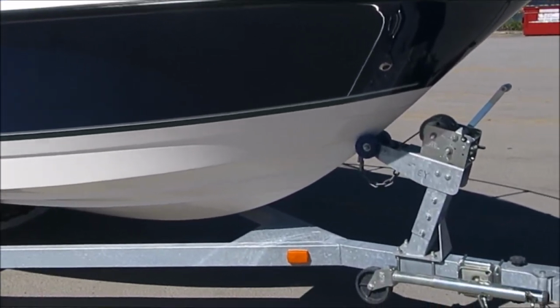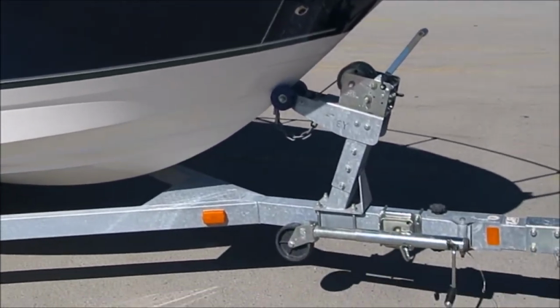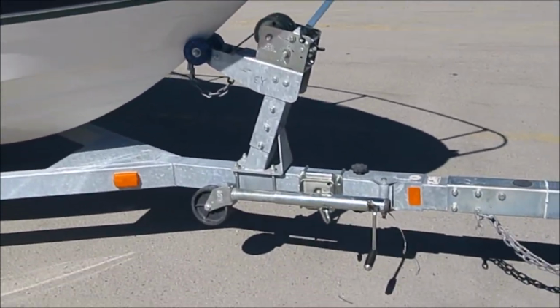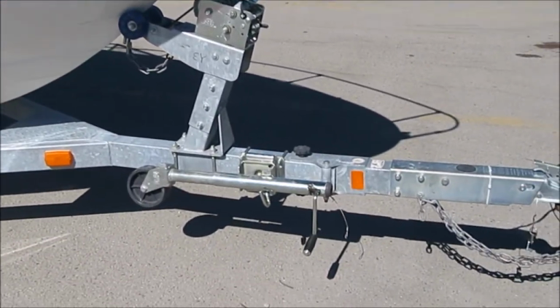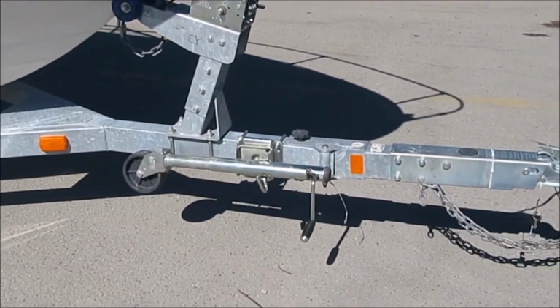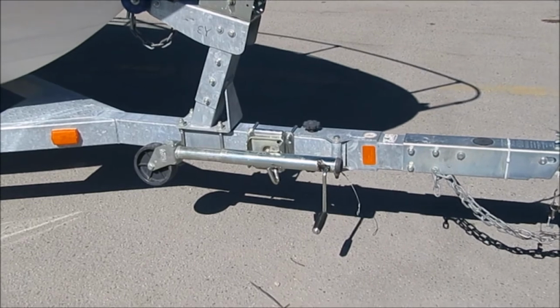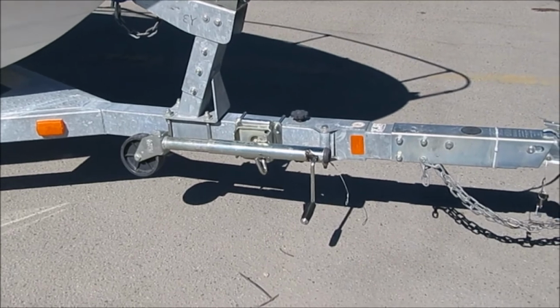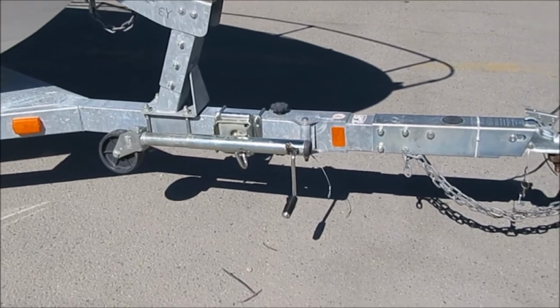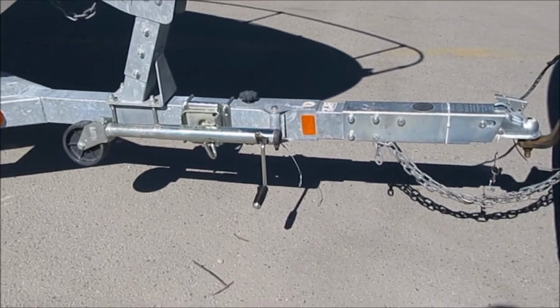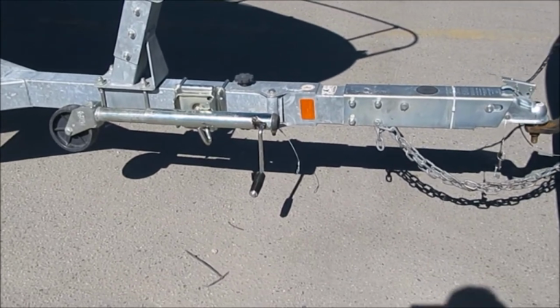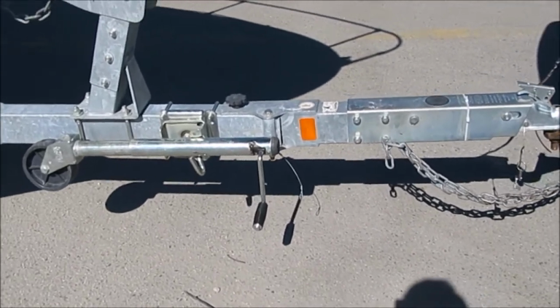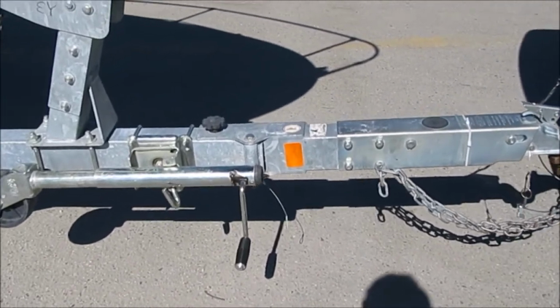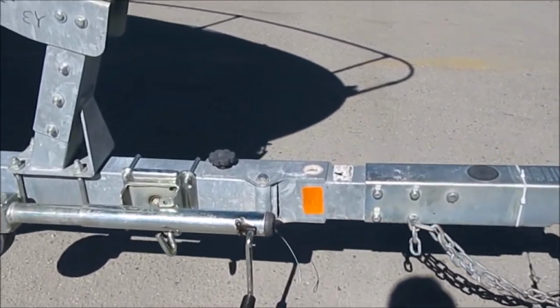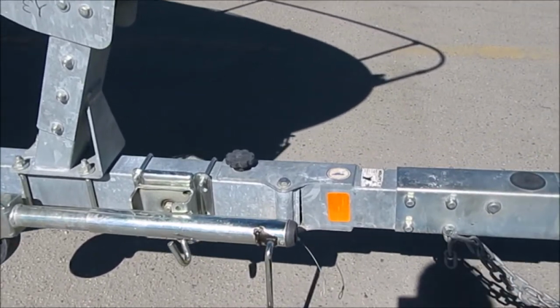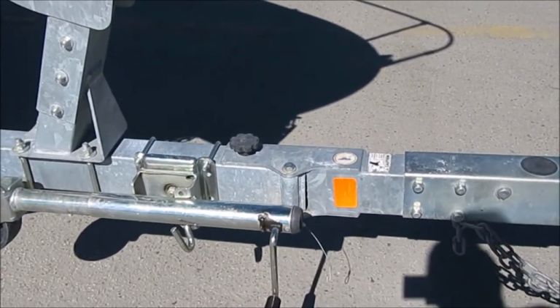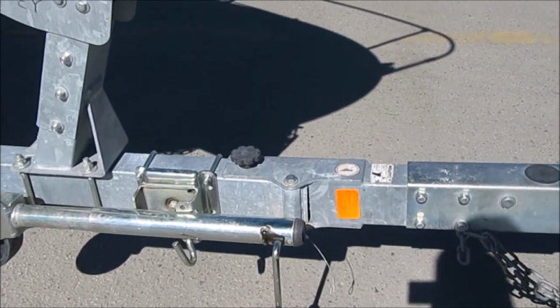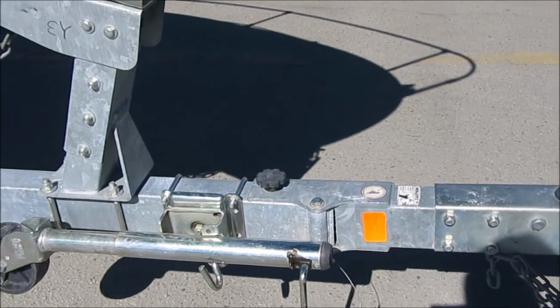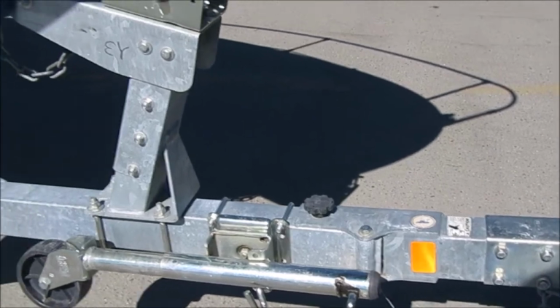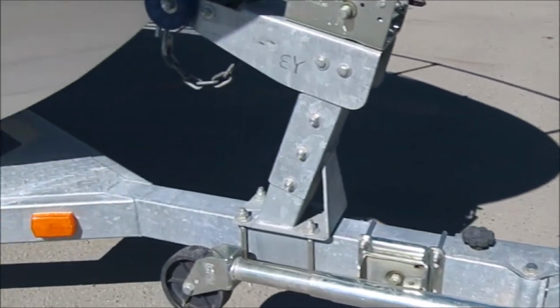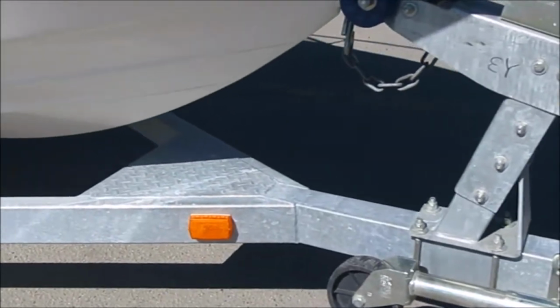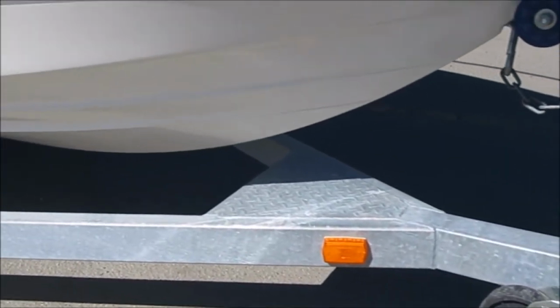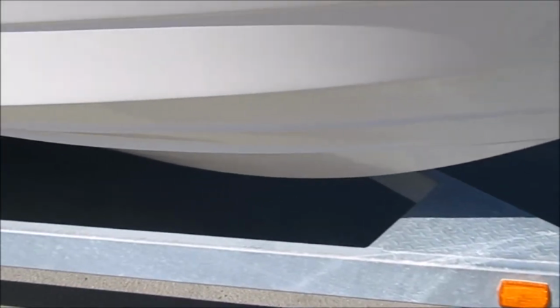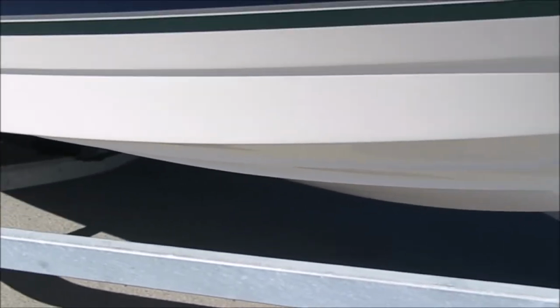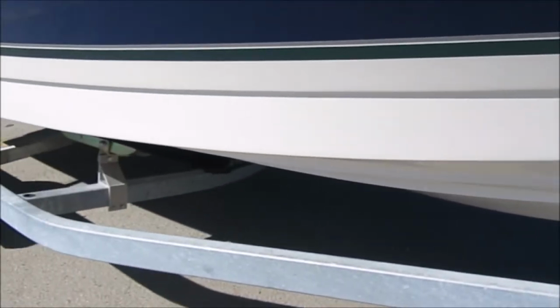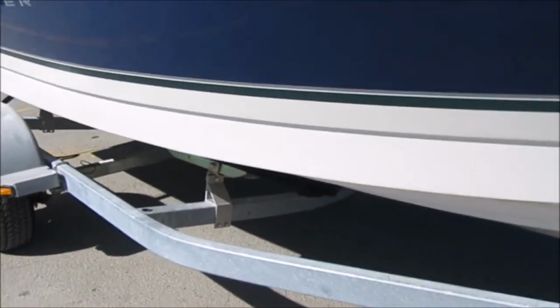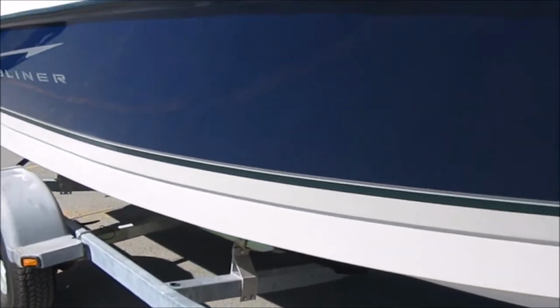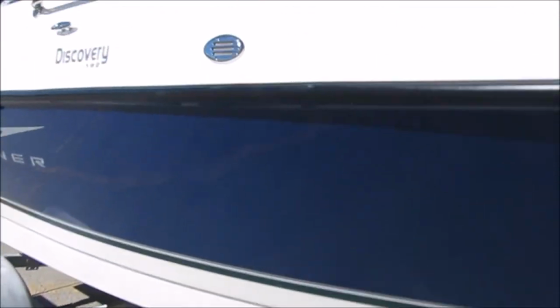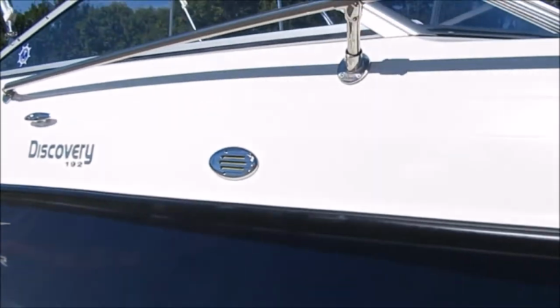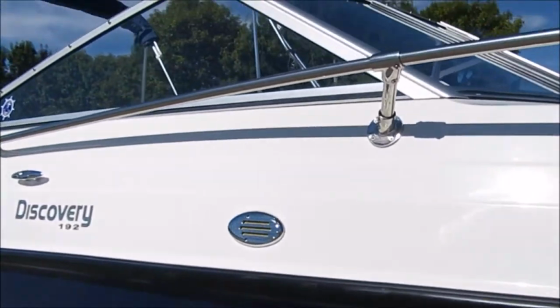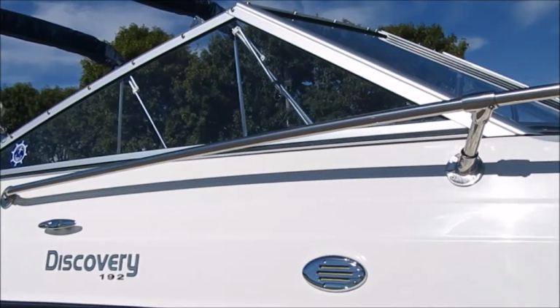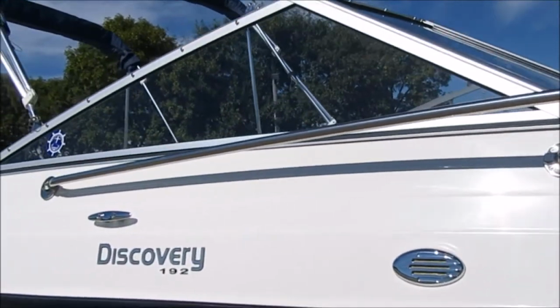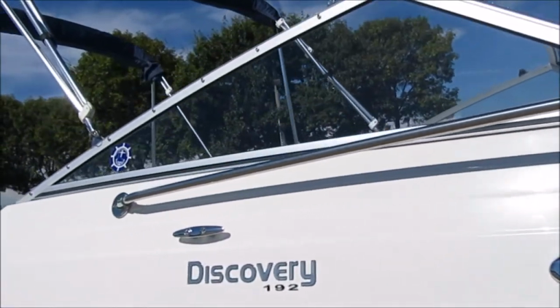A couple of things to point out: it's never been in saltwater. It's a freshwater boat. Look at this trailer — it's an all-galvanized trailer with the swing-away tongue, that's a nice upgrade. All galvanized, it's got disc brakes, and zero corrosion anywhere on this boat because it's been a lake boat its whole life.